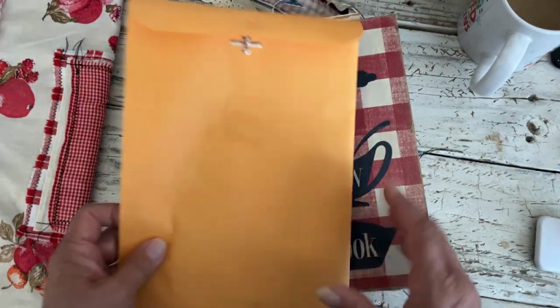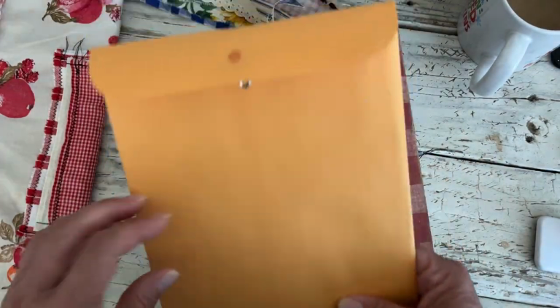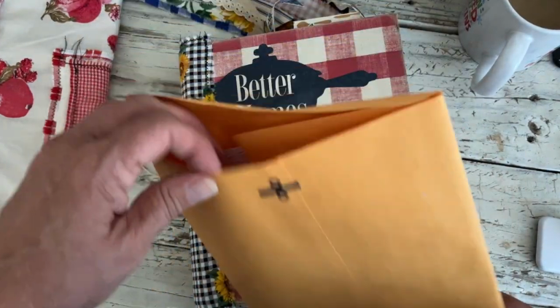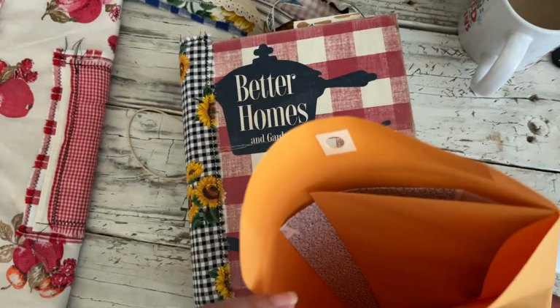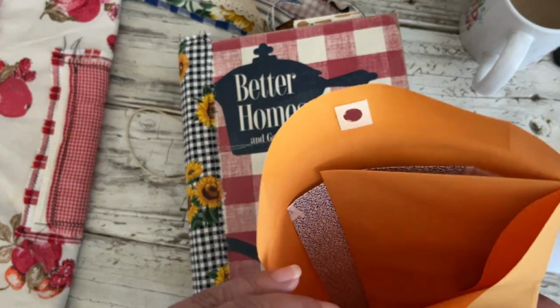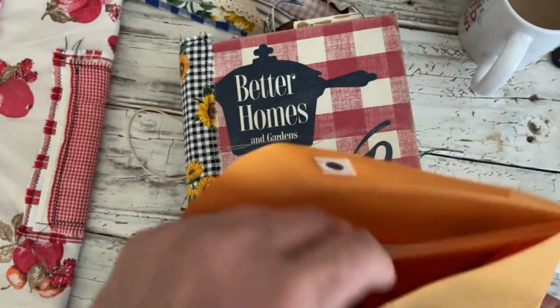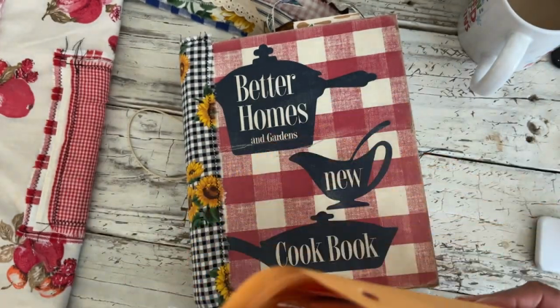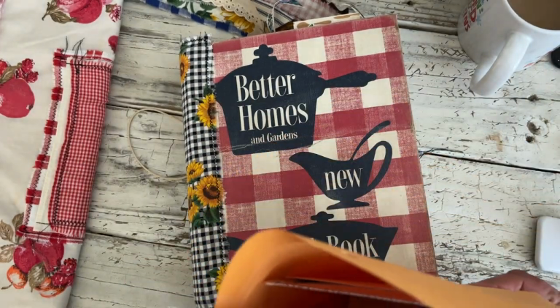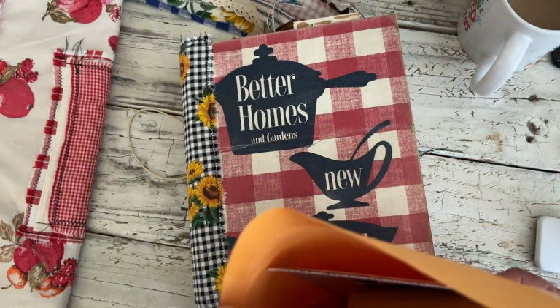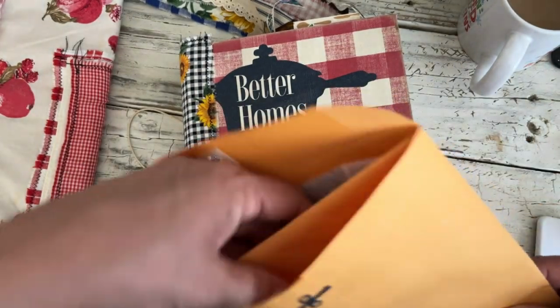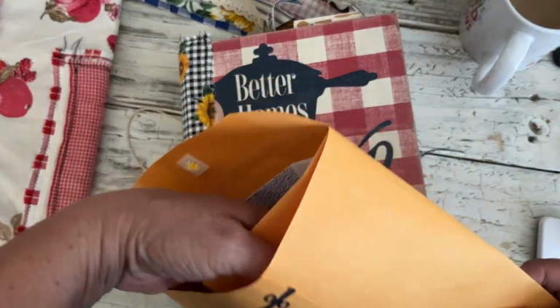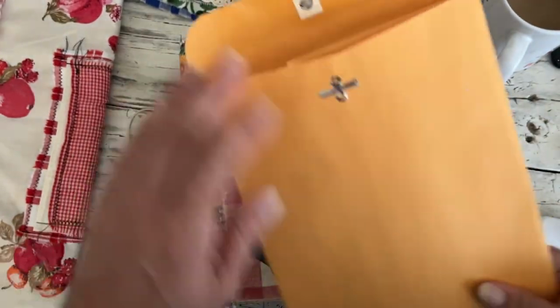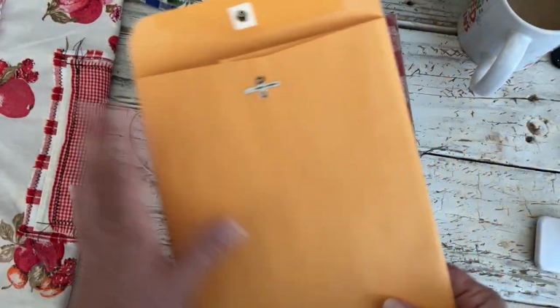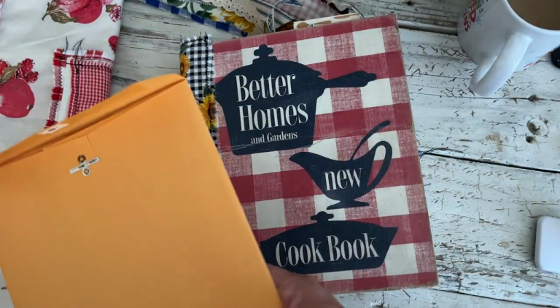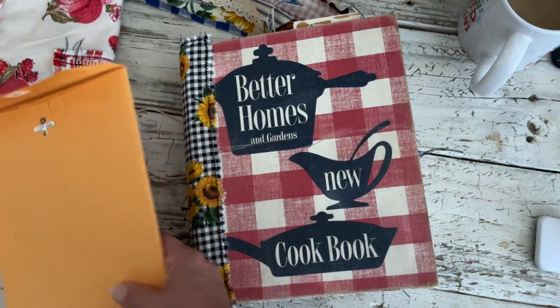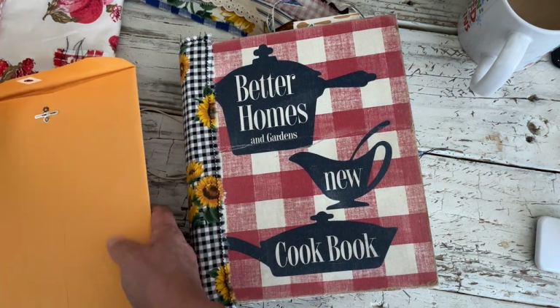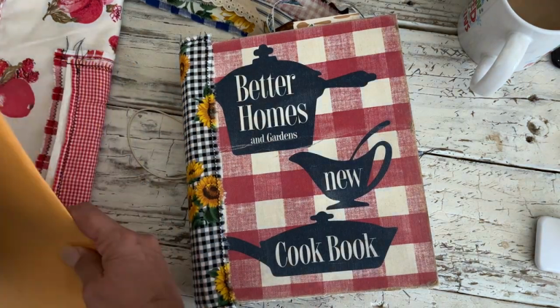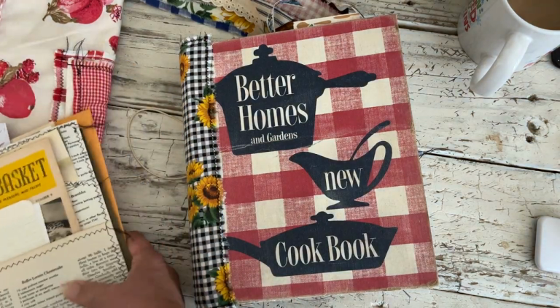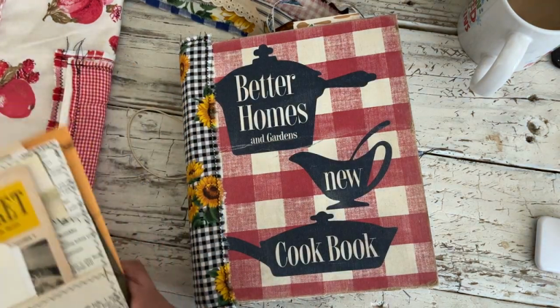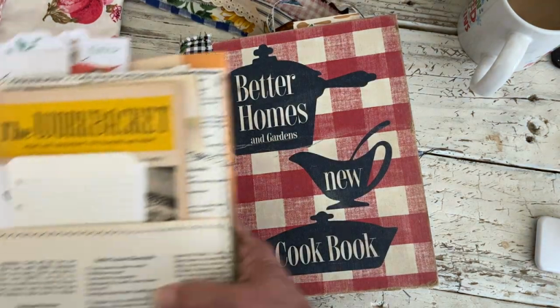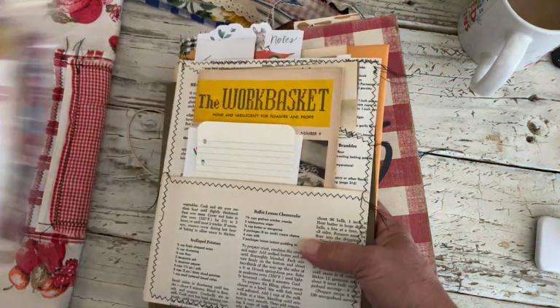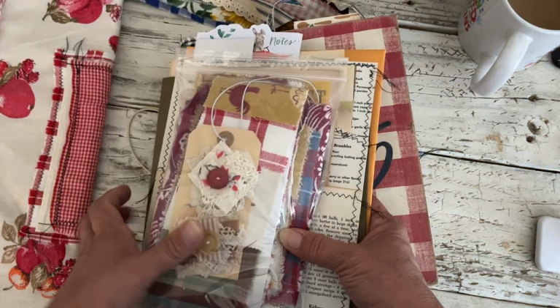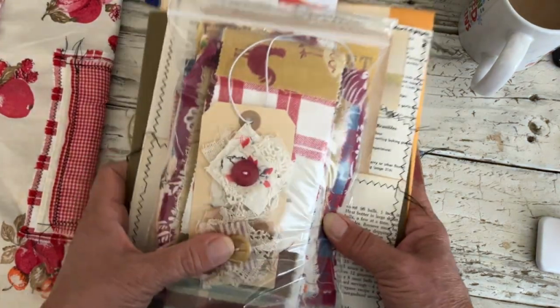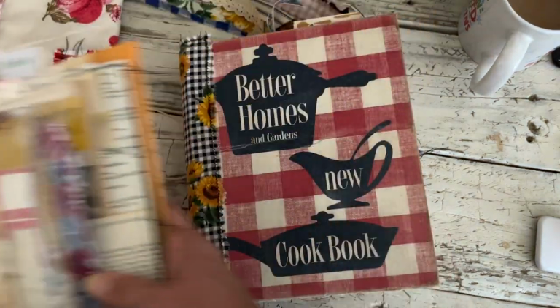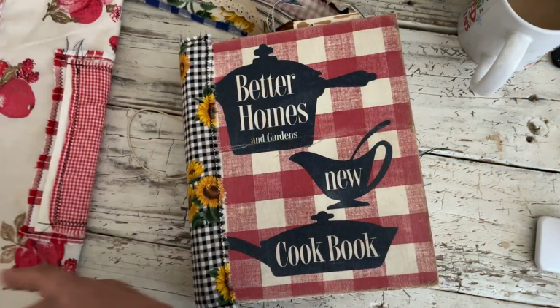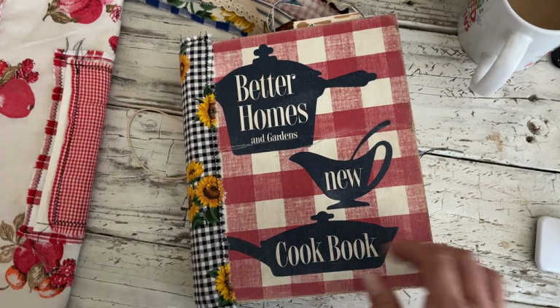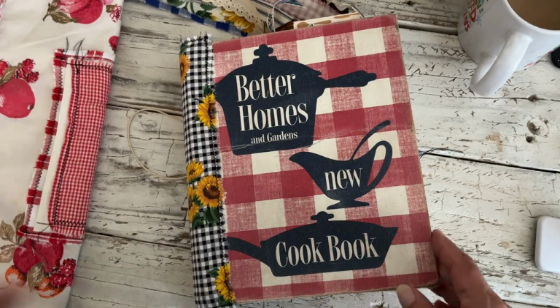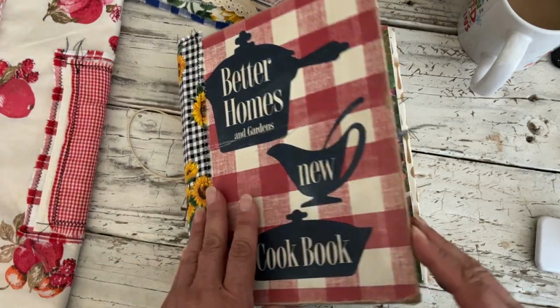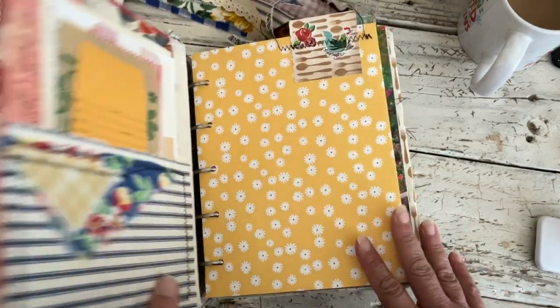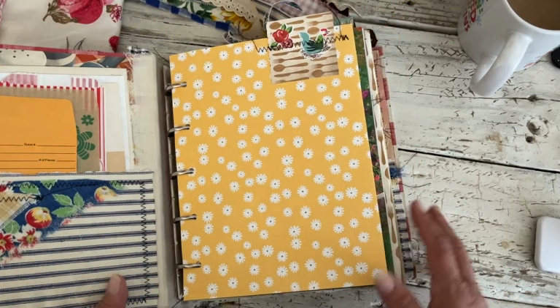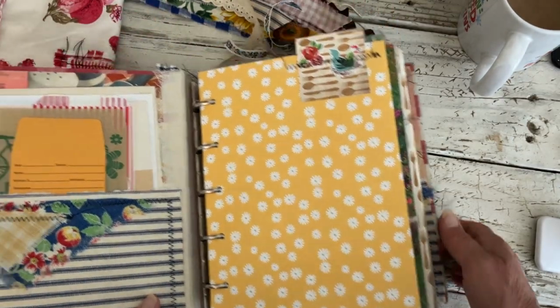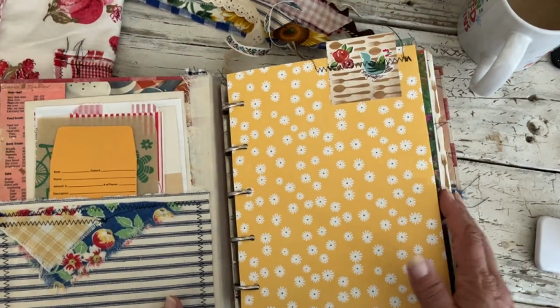Then there's this big envelope that has another envelope with some goodies and more stuff in there — just a ton of extras. And then there's about 70 some pages in here.